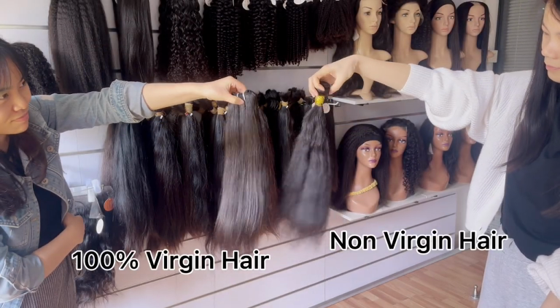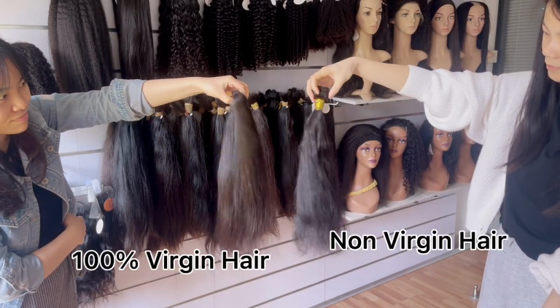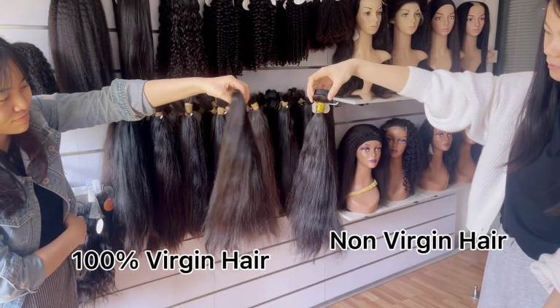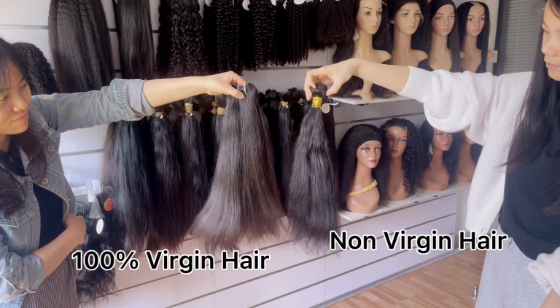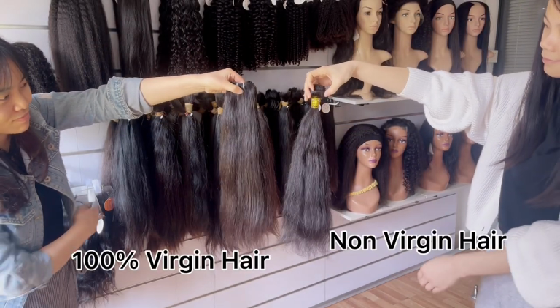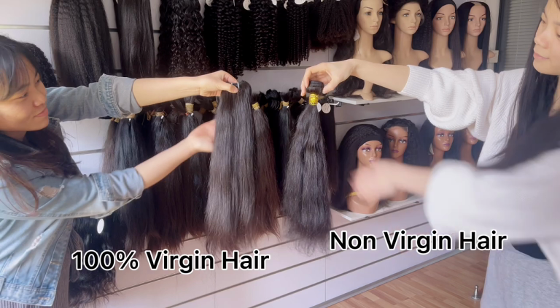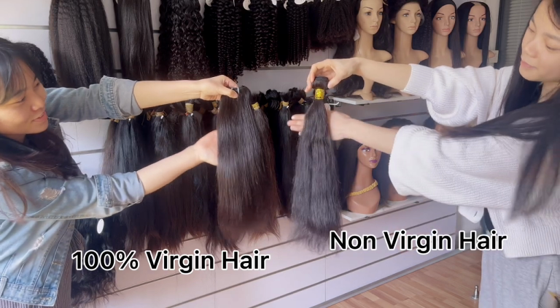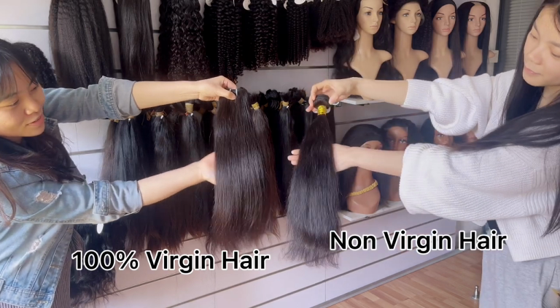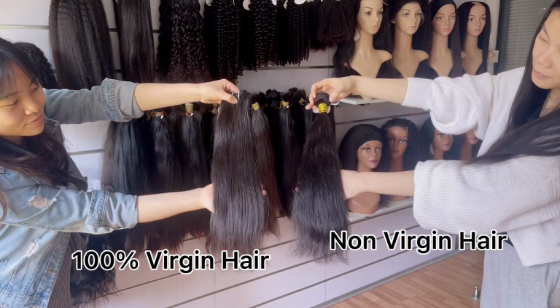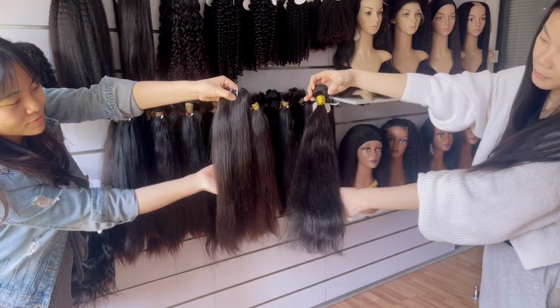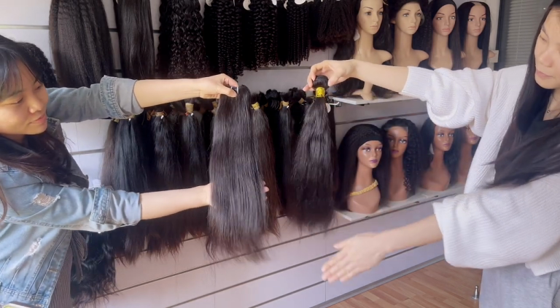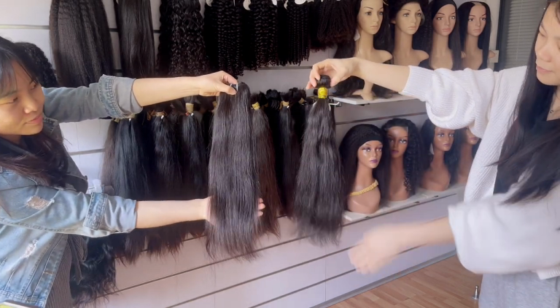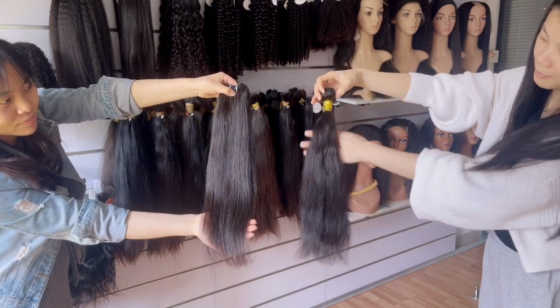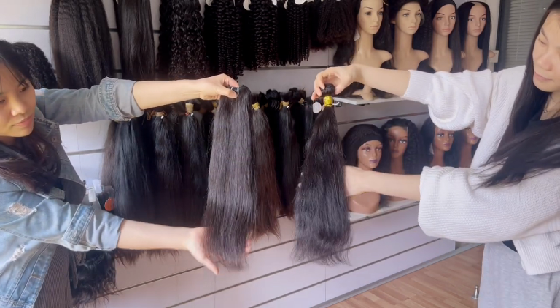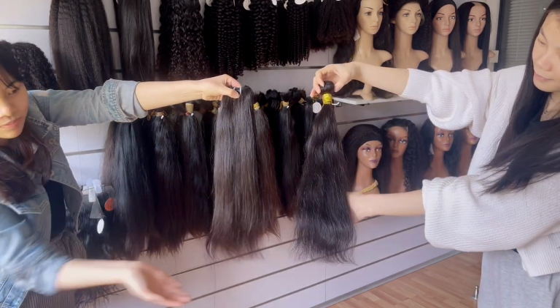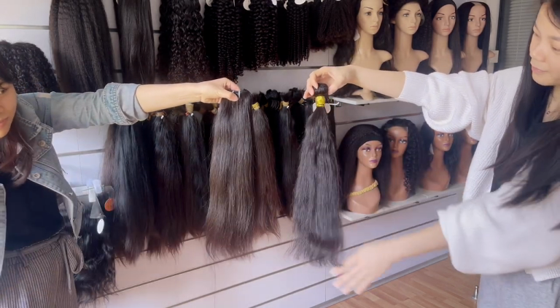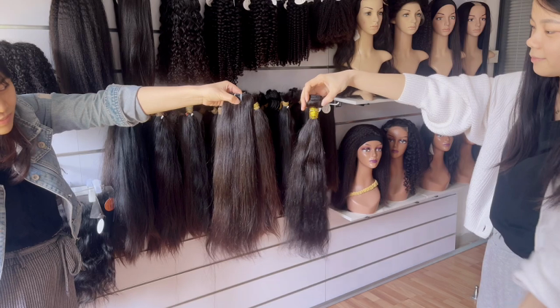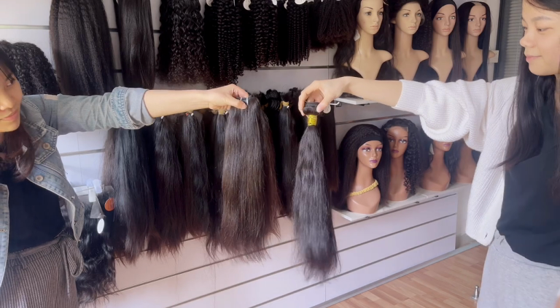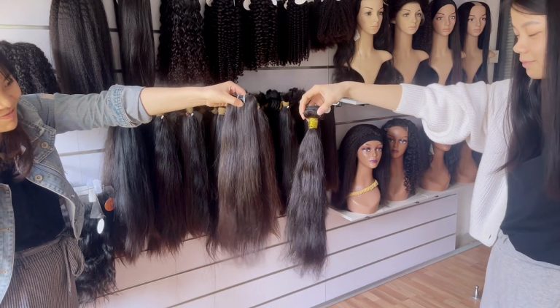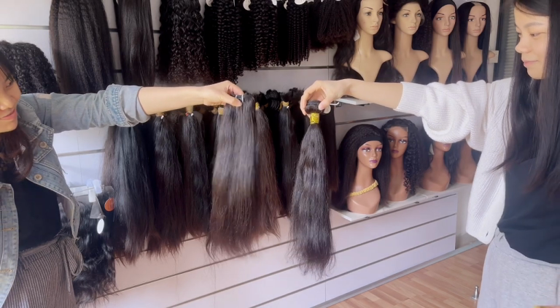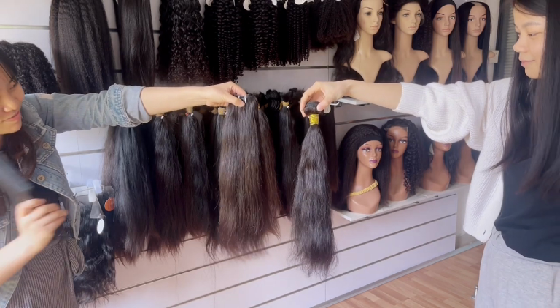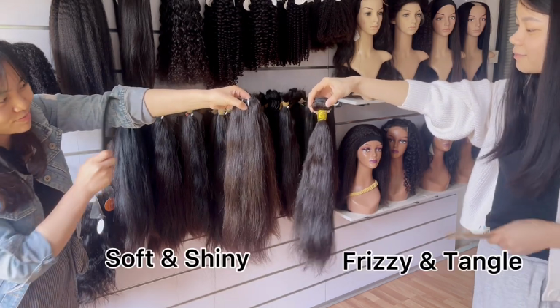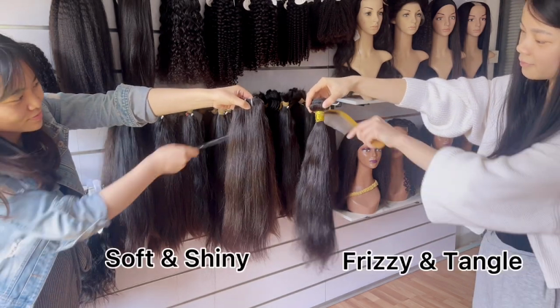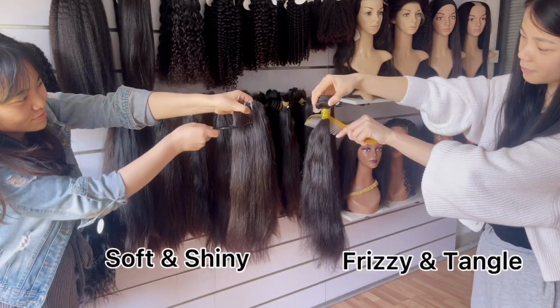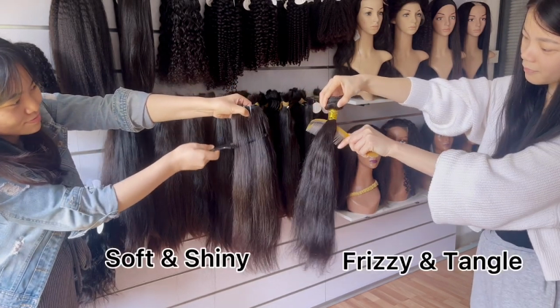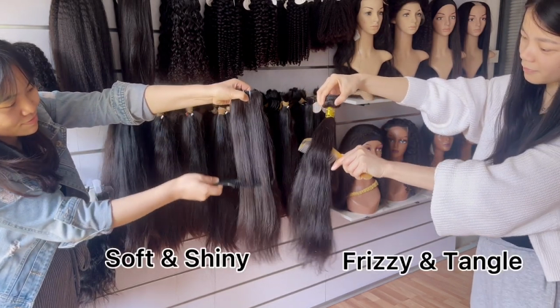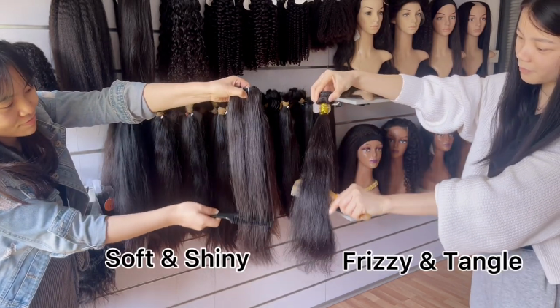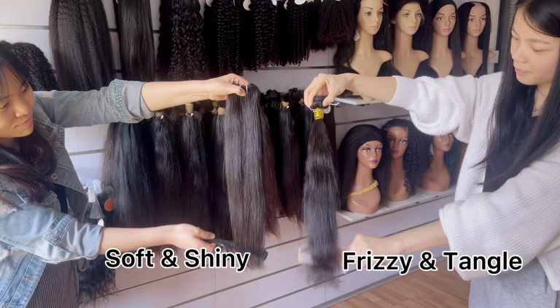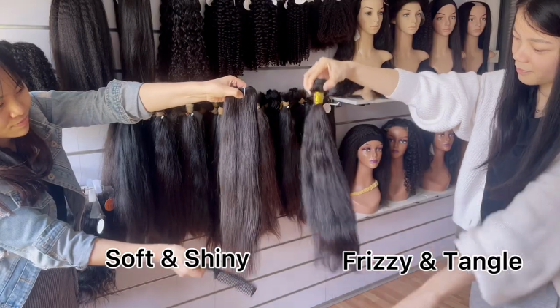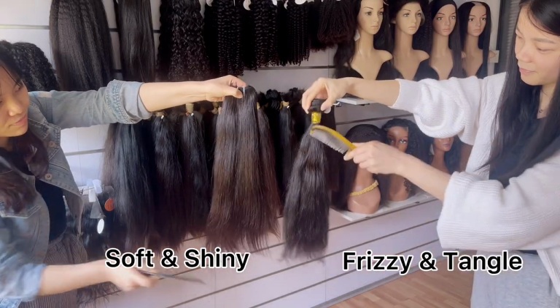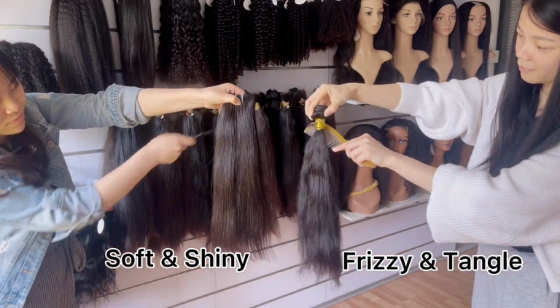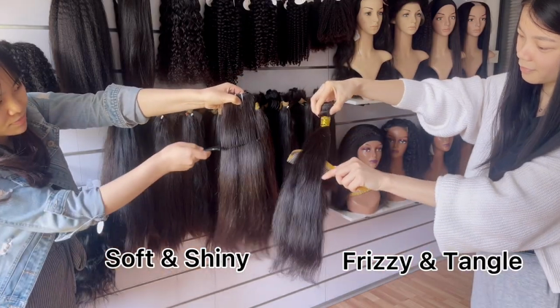As you can see, 100% virgin hair bundles still look soft and shiny, full of energy. But non-virgin hair starts to get frizzy and tangled. It's not so easy to get through with a comb, and even detangled hair will easily get frizzy again.